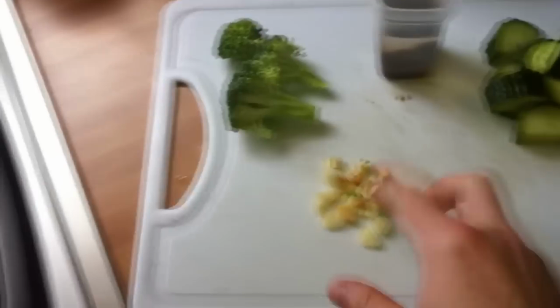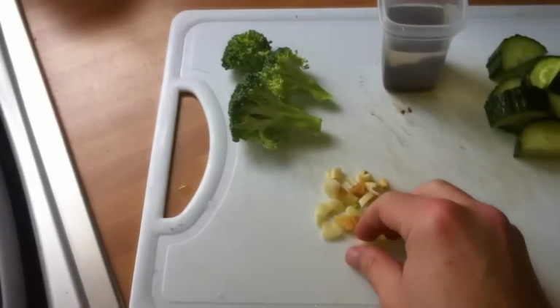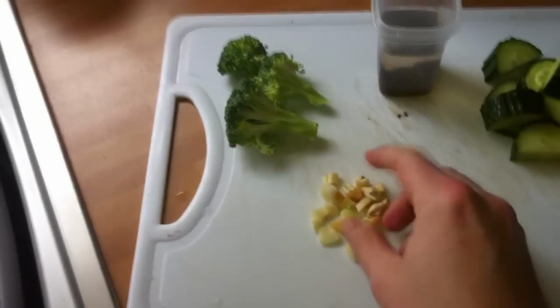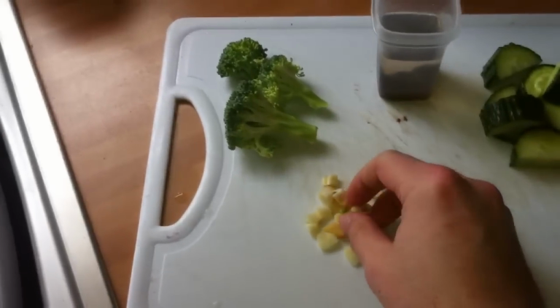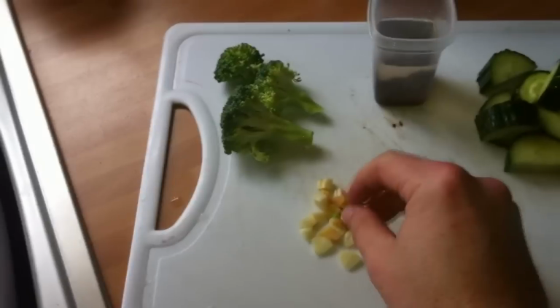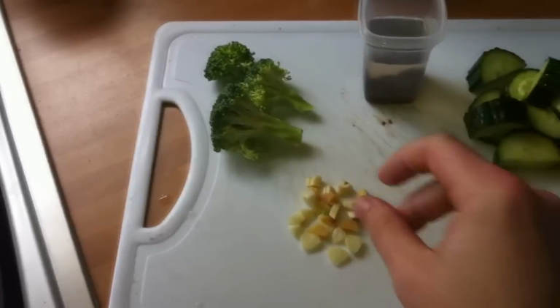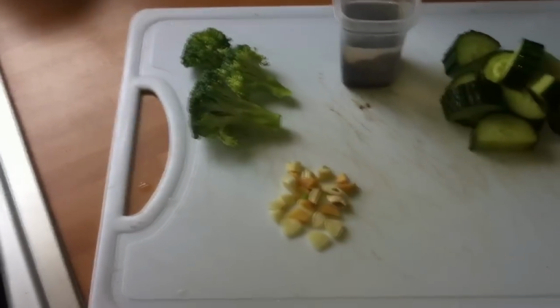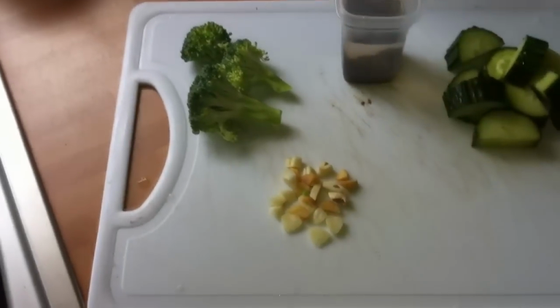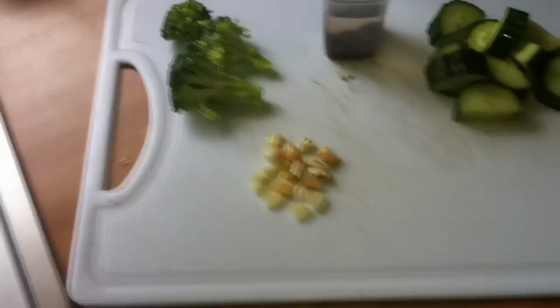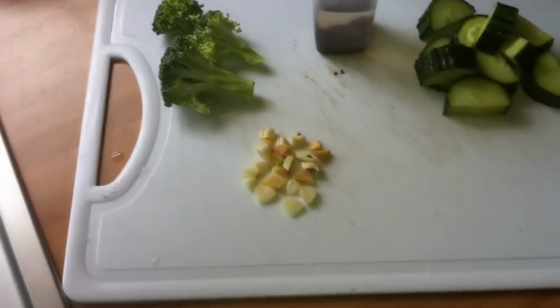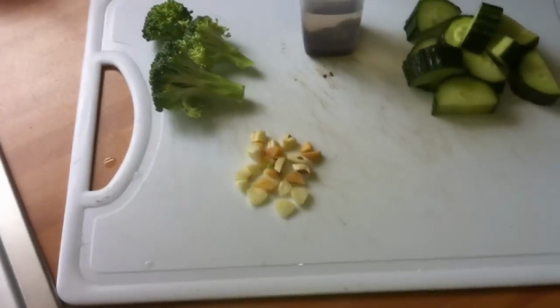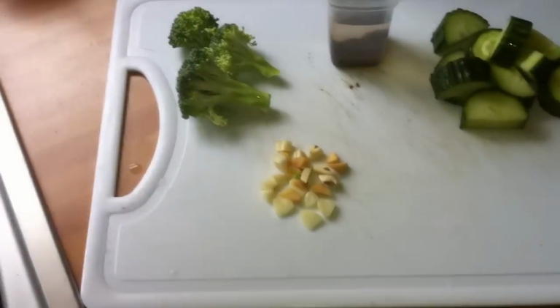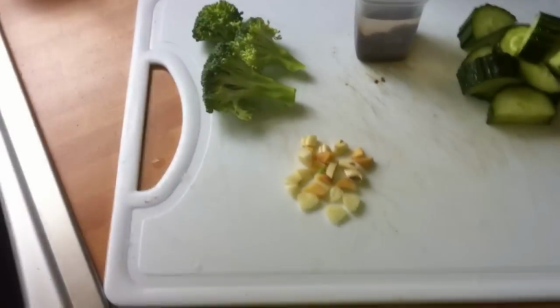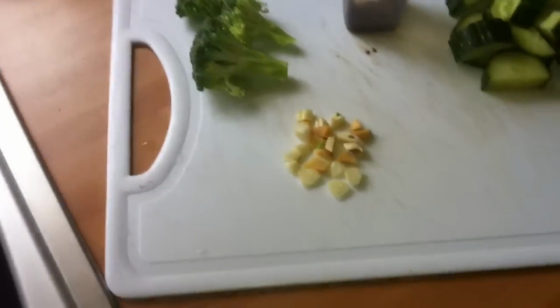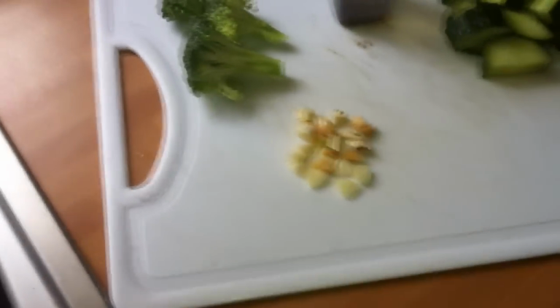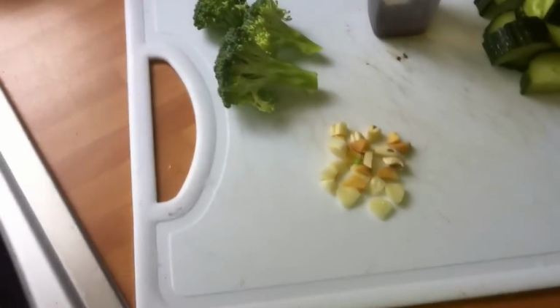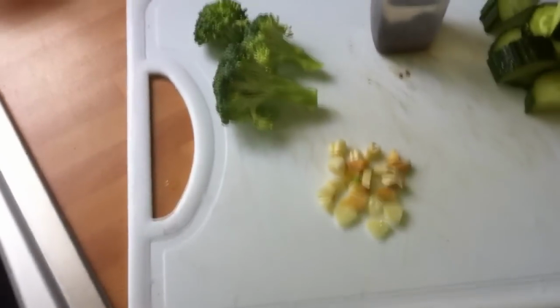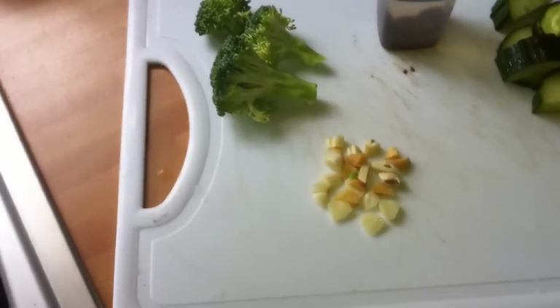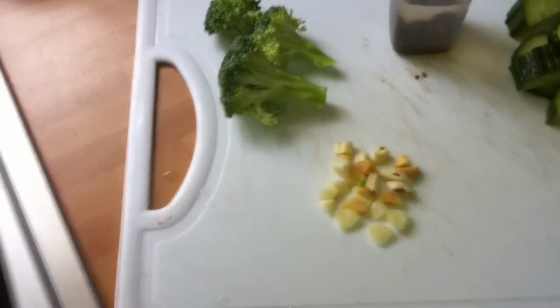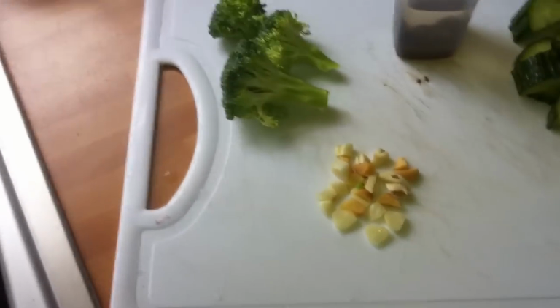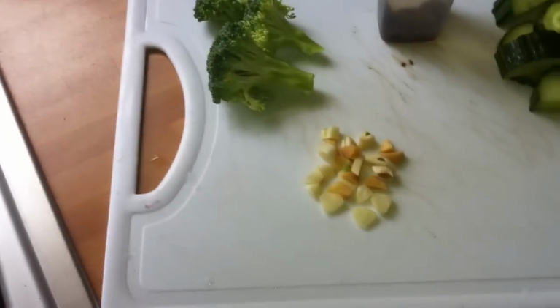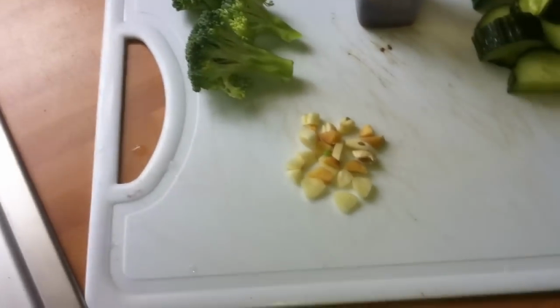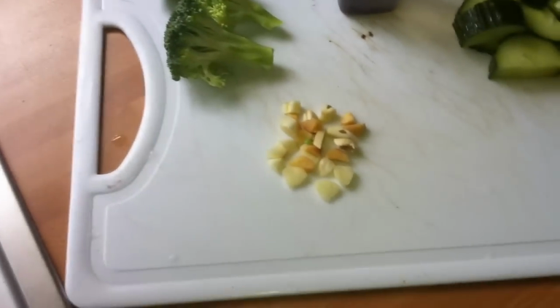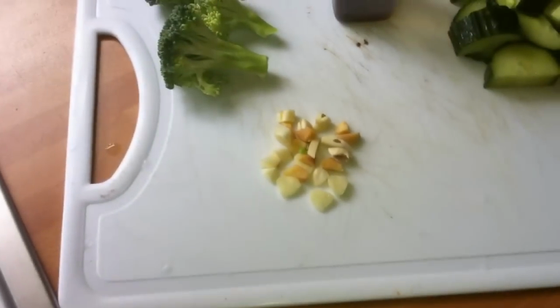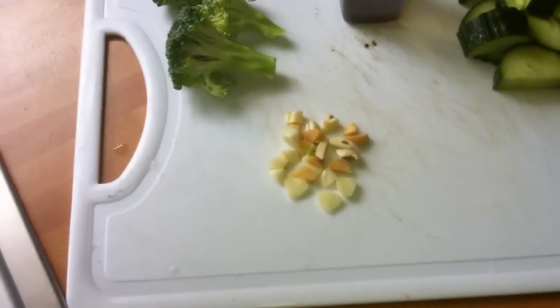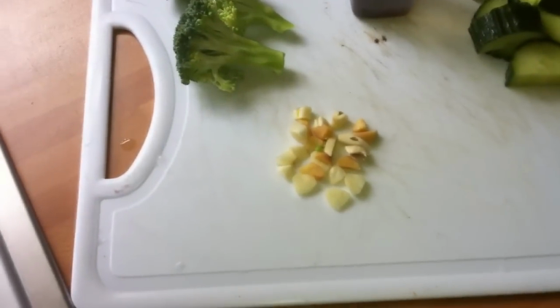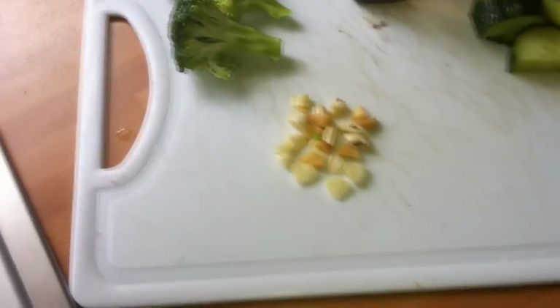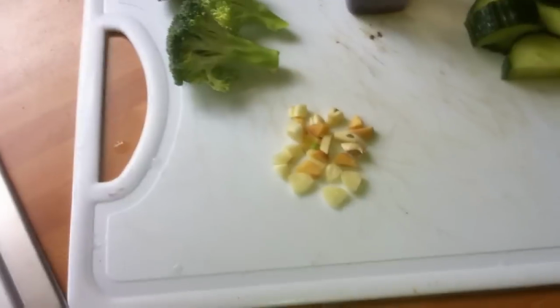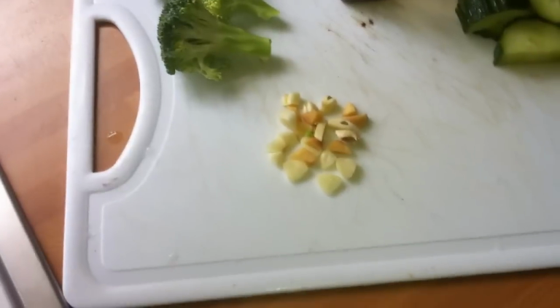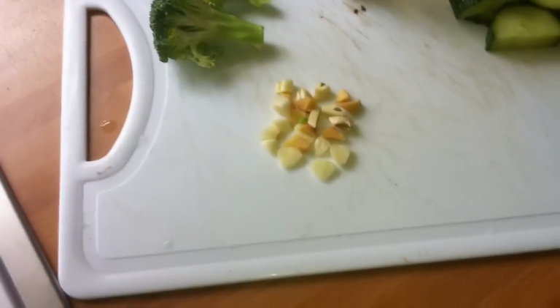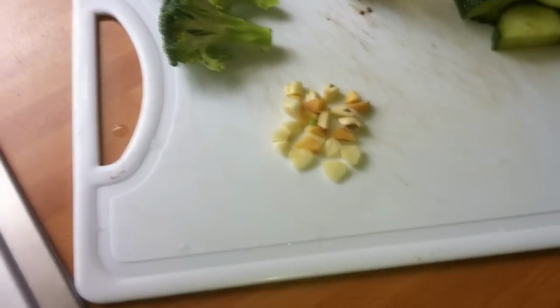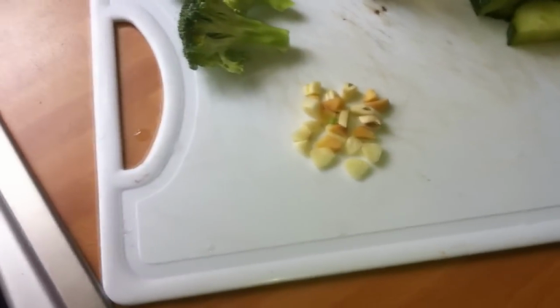Here's some sliced up garlic. Garlic is really good for their immune system. Search that up and you'll find more information about how to use garlic and what its uses are.